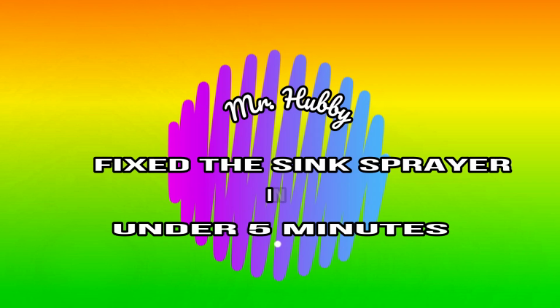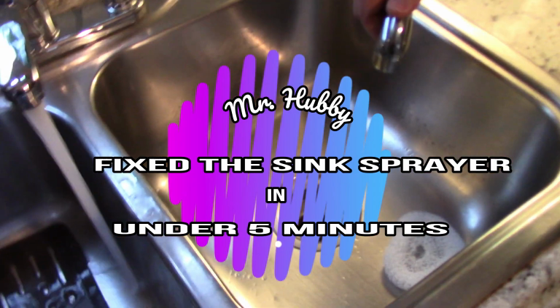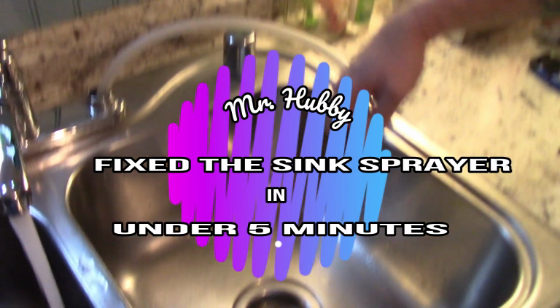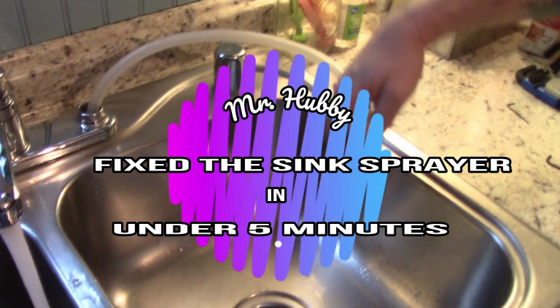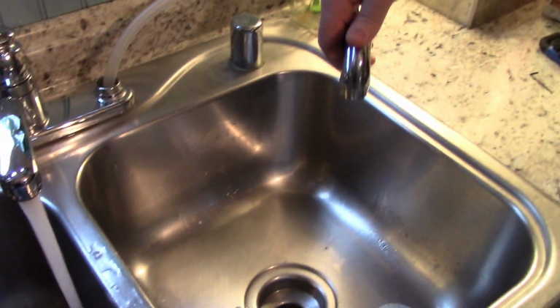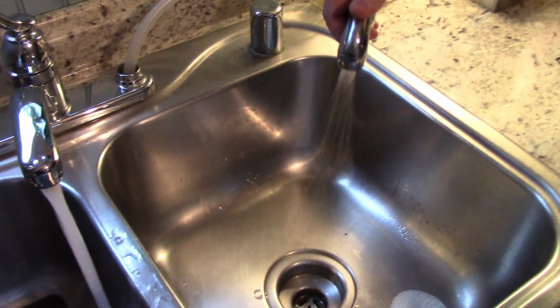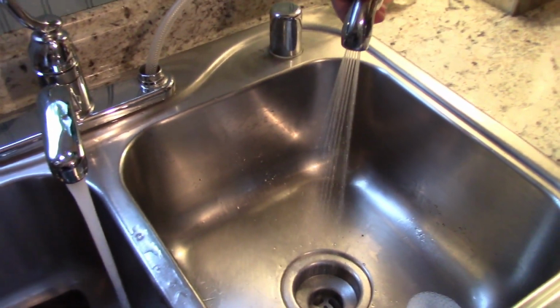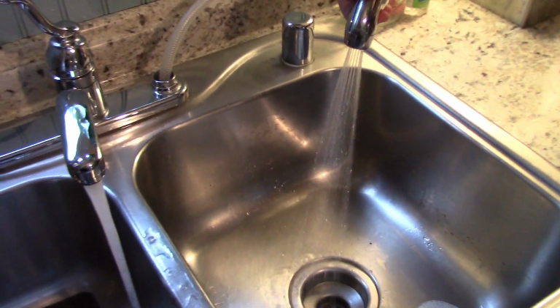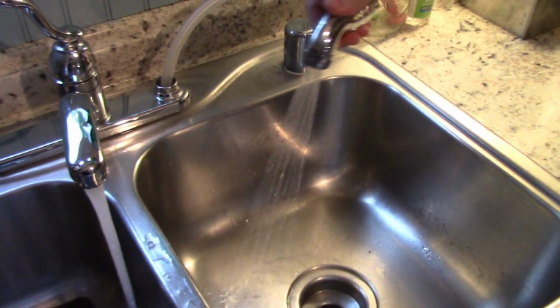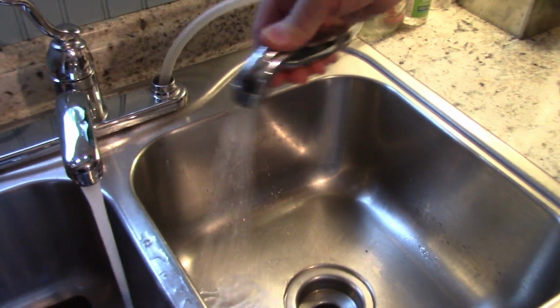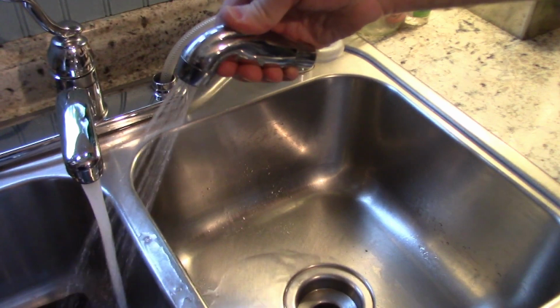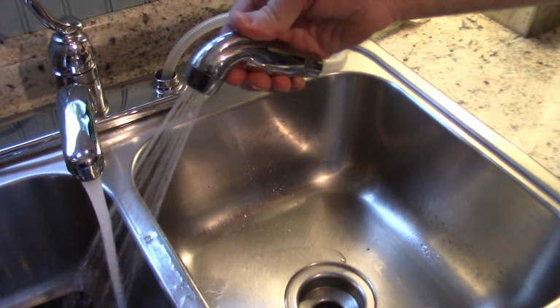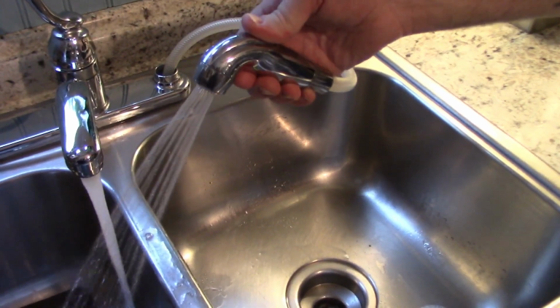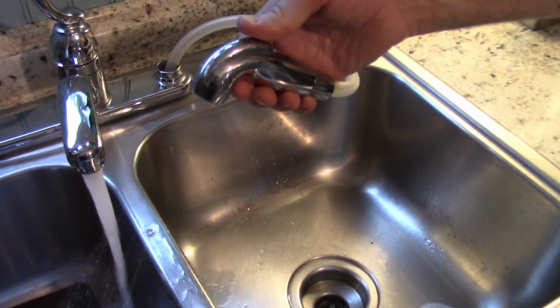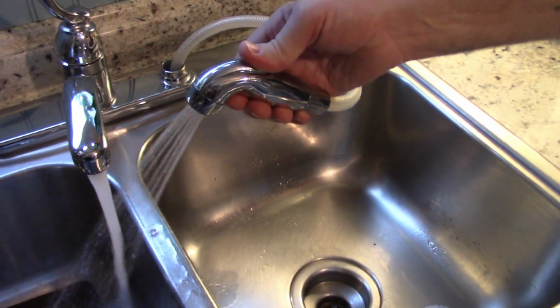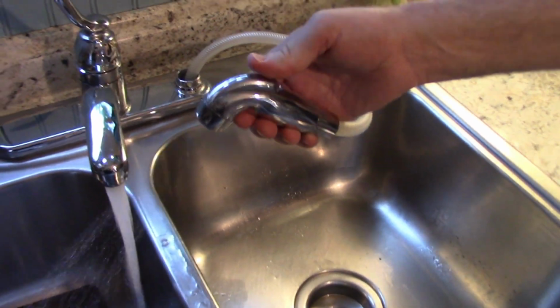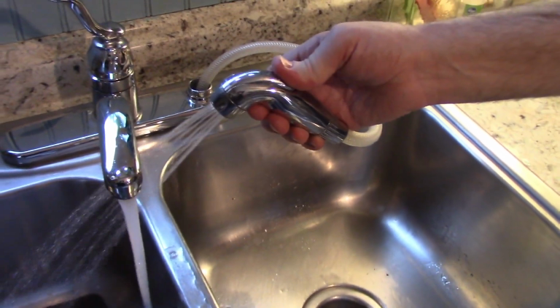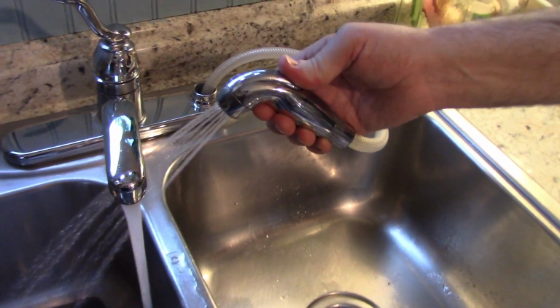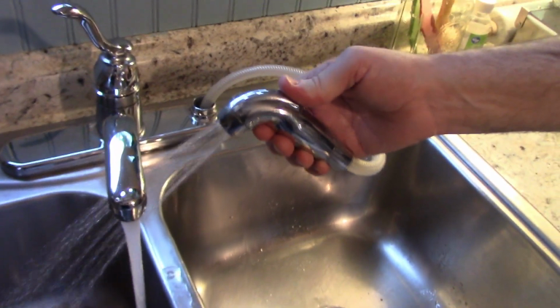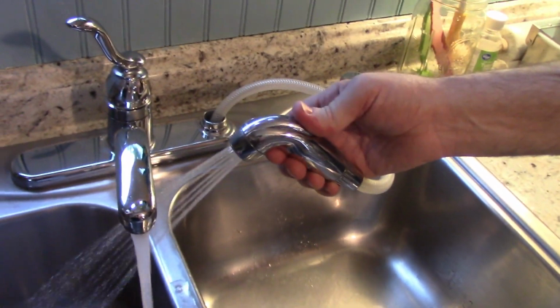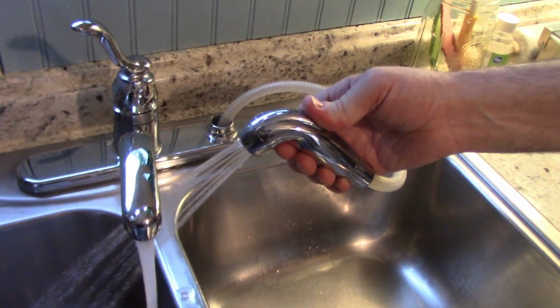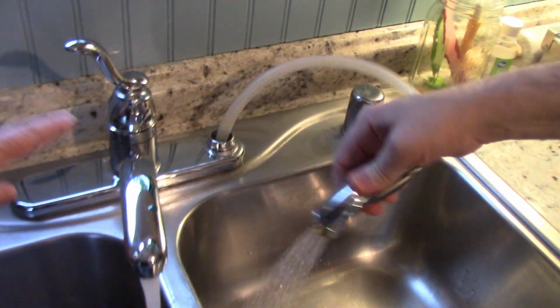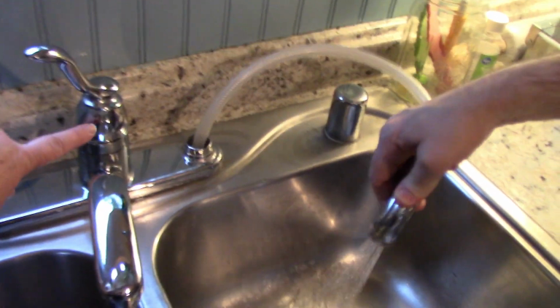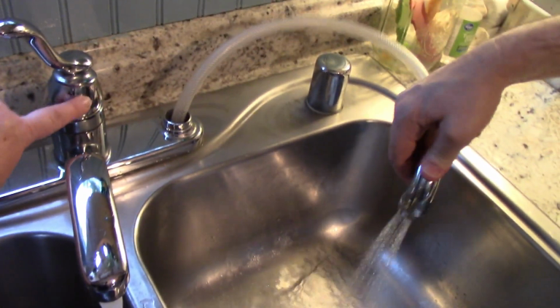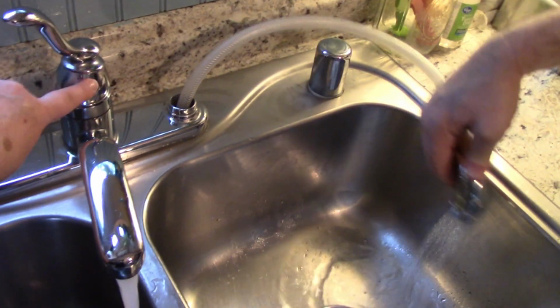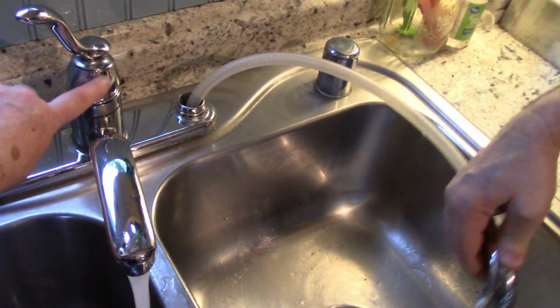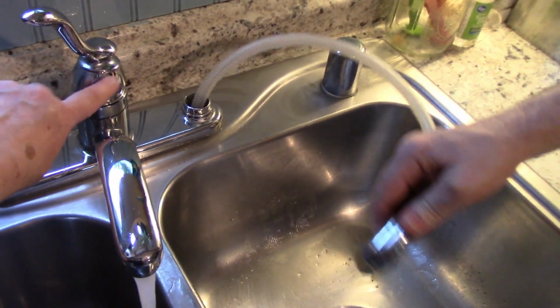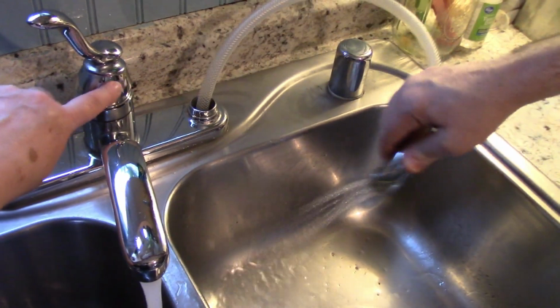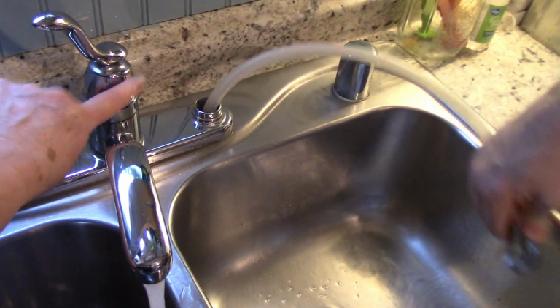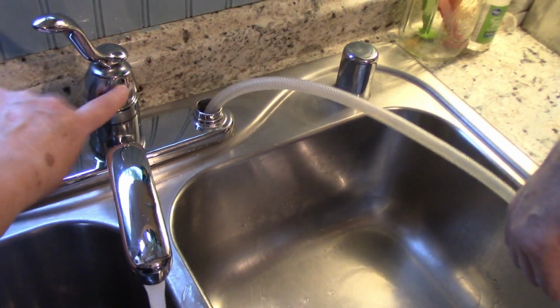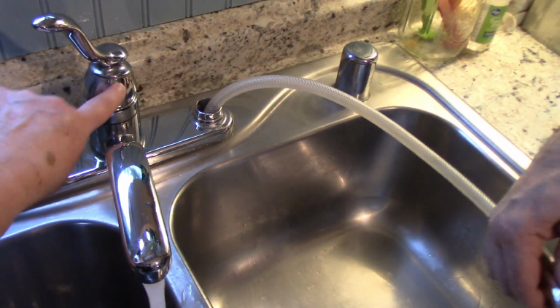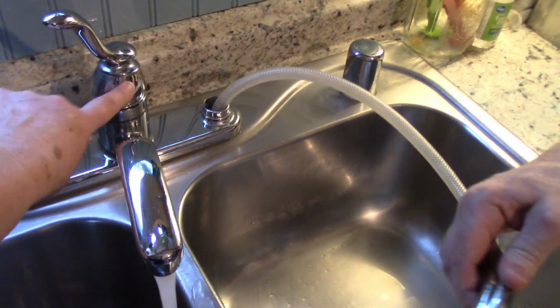Do you ever have this trouble where your water keeps going and the sprayer doesn't work? There is an easy fix, and it's caused by crud up in the valve. We're going to show you how to fix it.